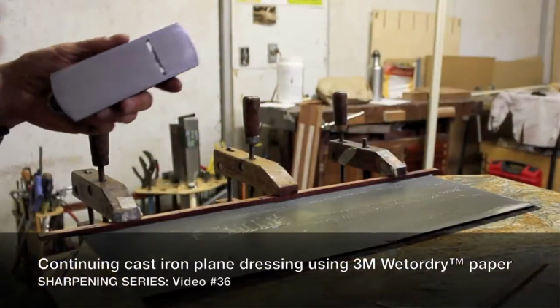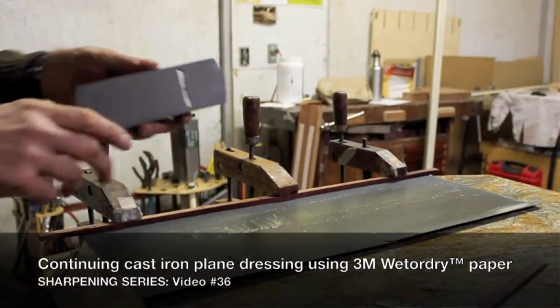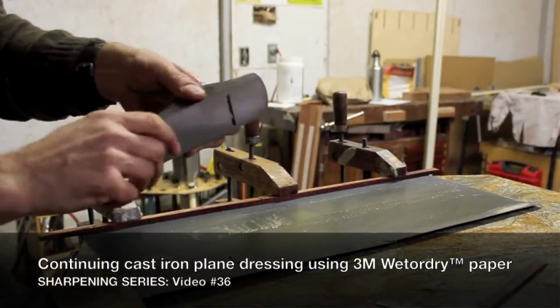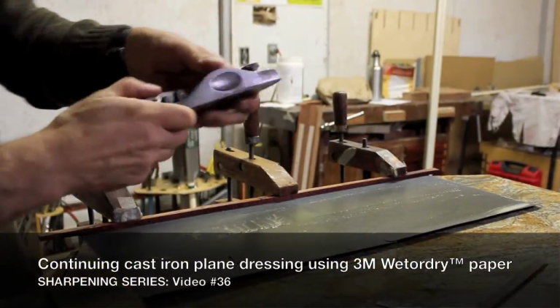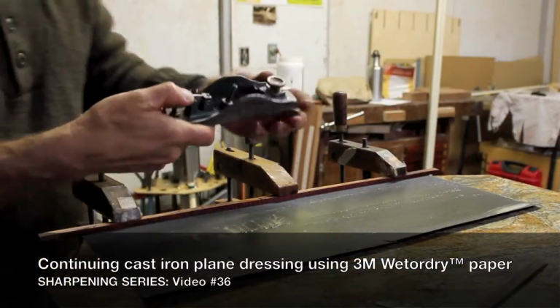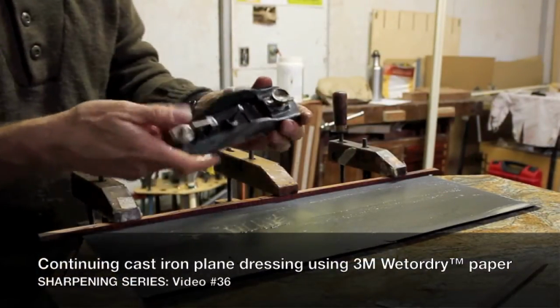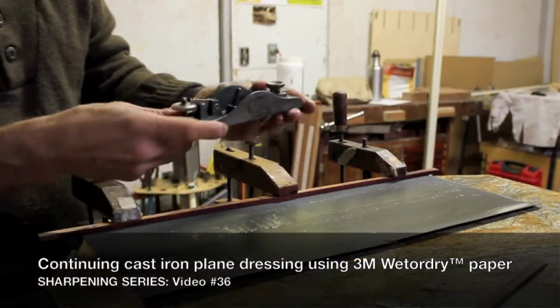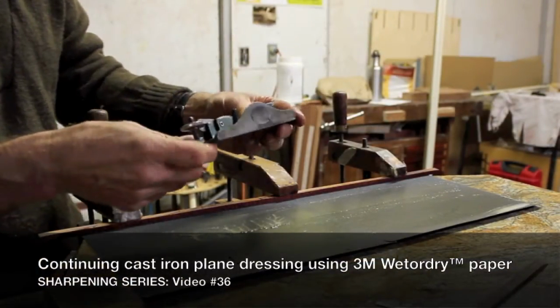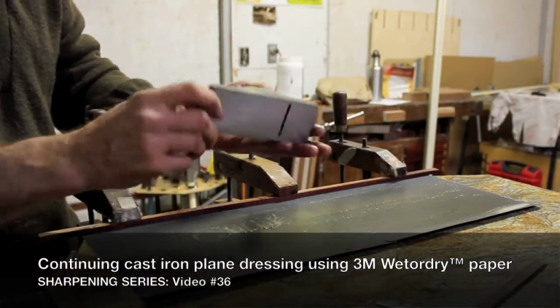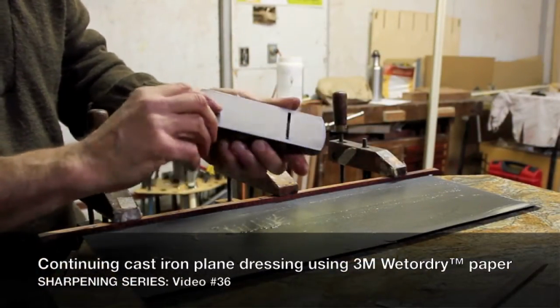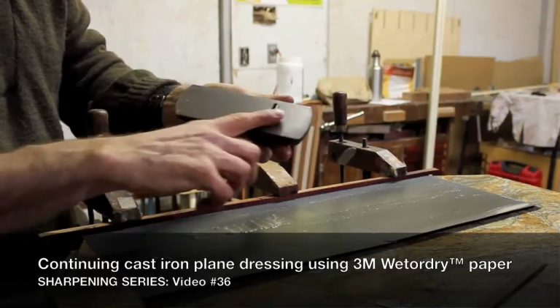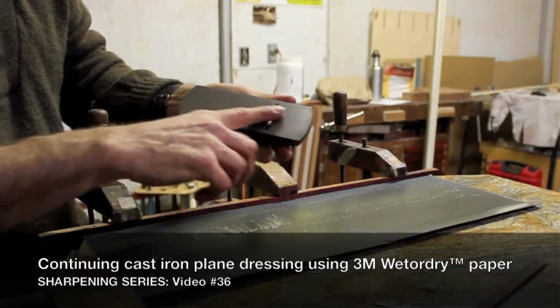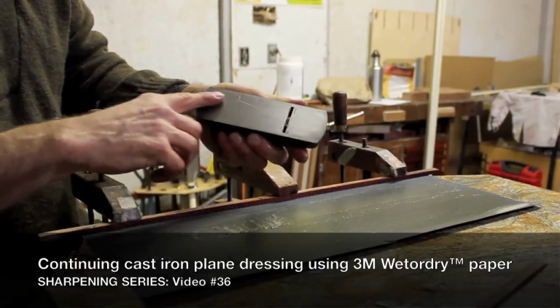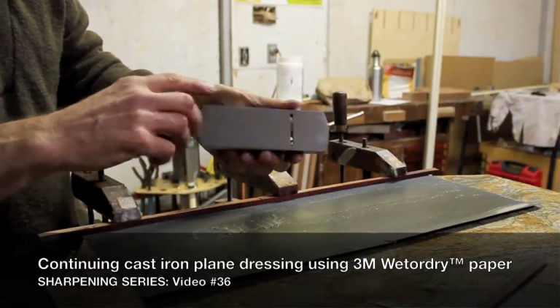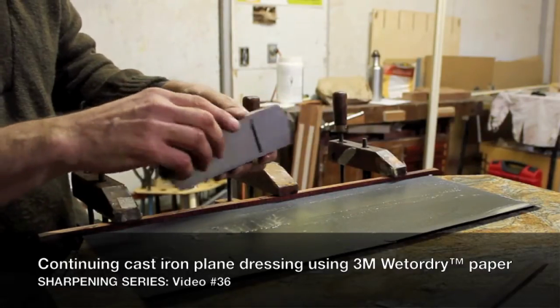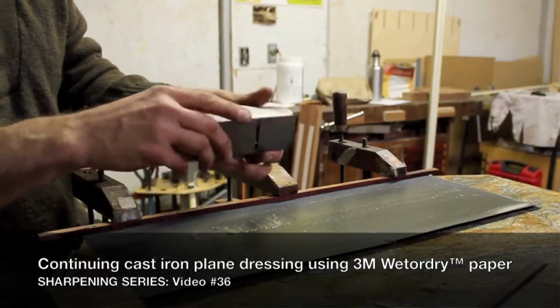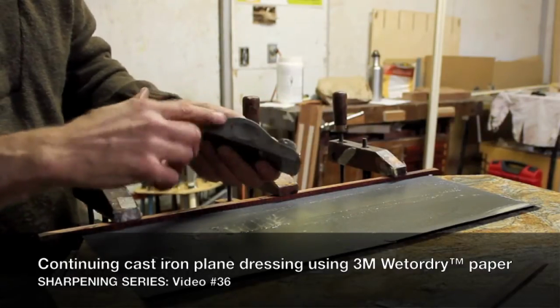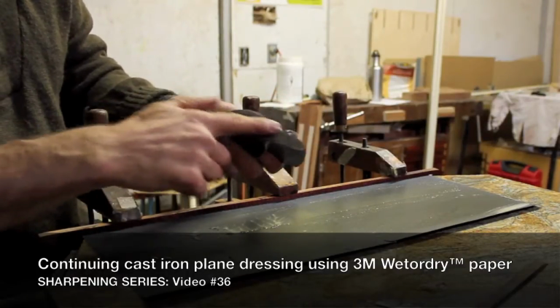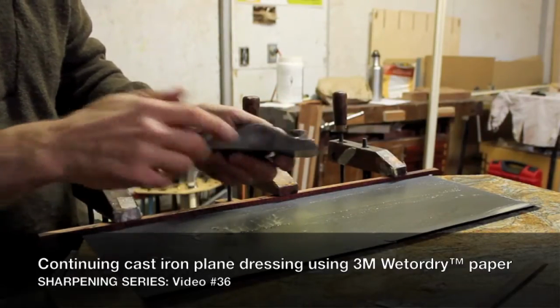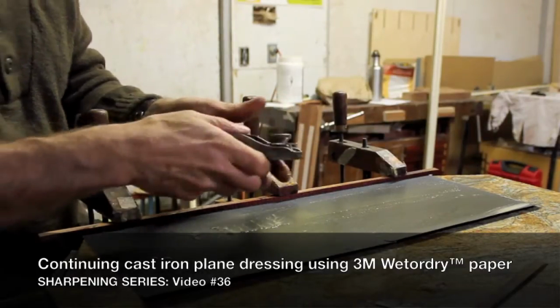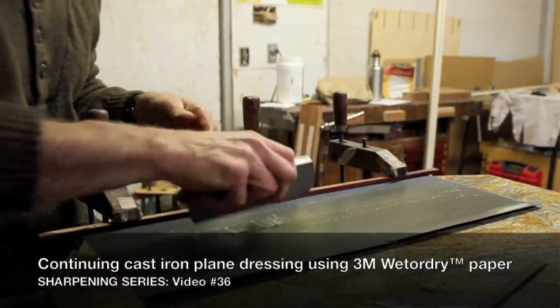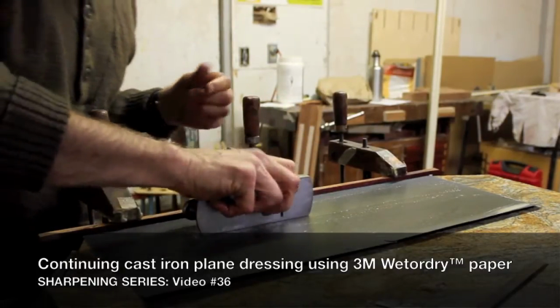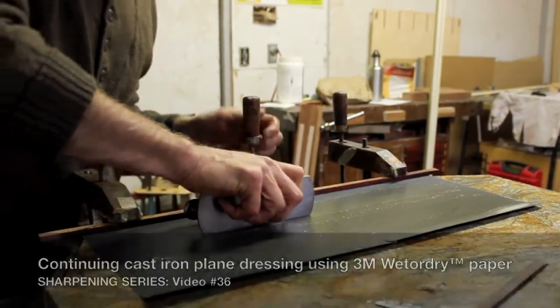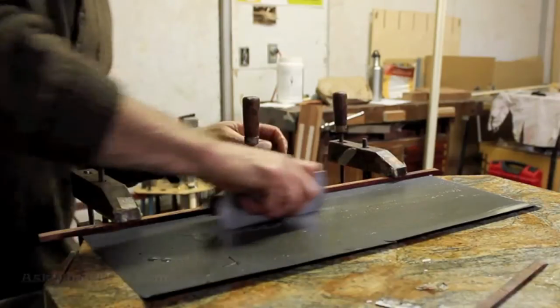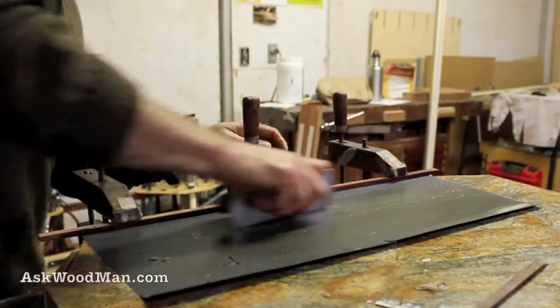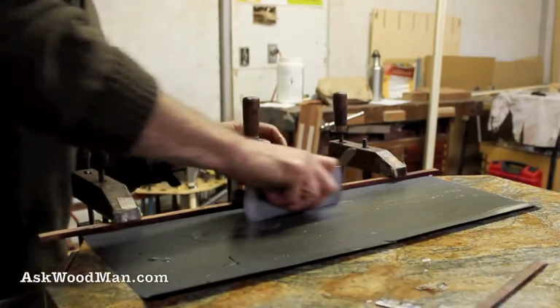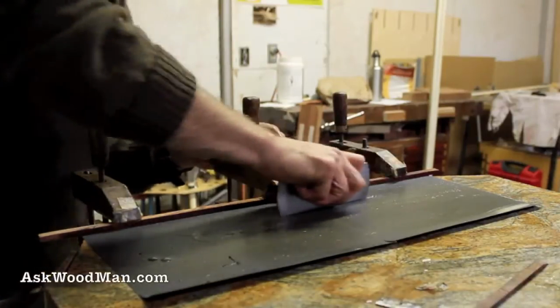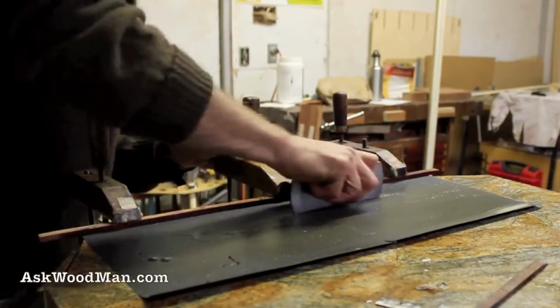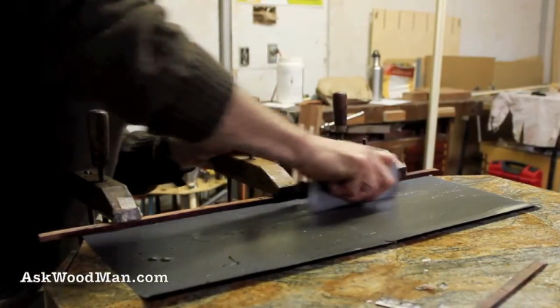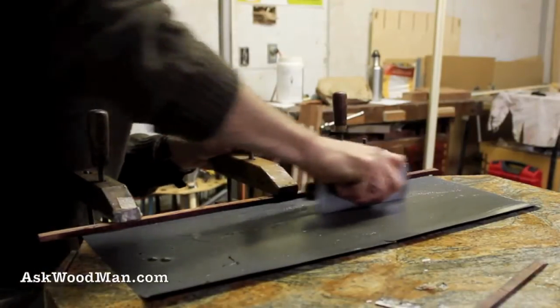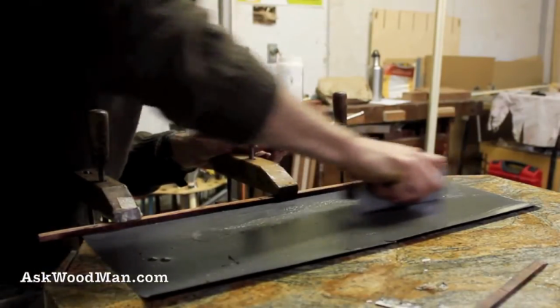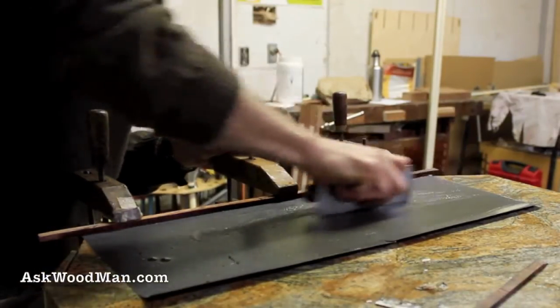While I'm doing this, I'm going to go ahead — I'd already cleaned my block plane sole as you had seen before, but I hadn't trued the sides or cleaned them up, so I'm just going to get them cleaned up too while I have this.